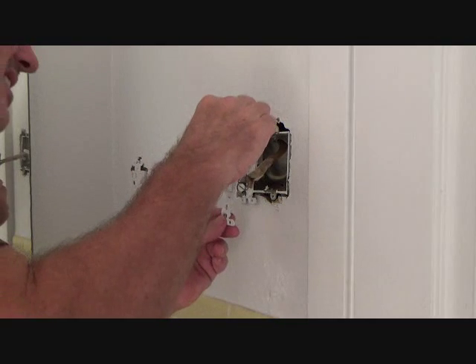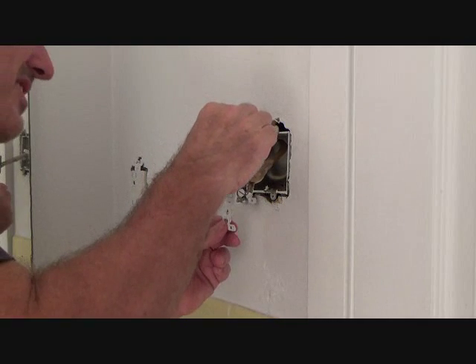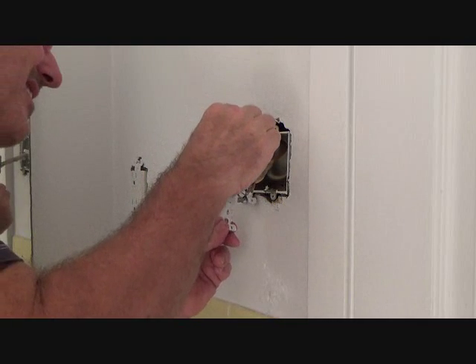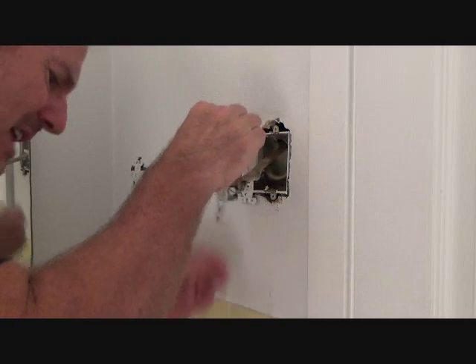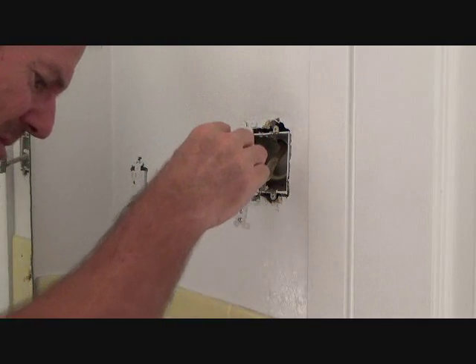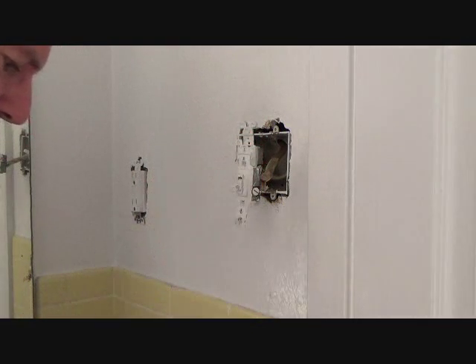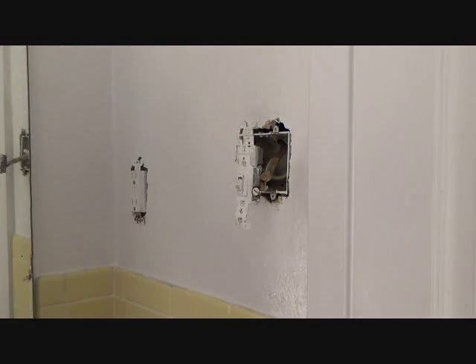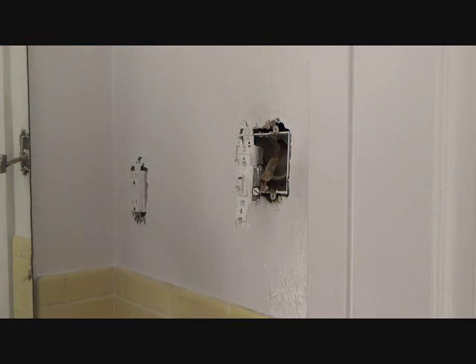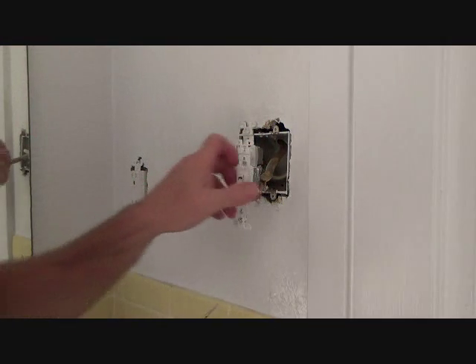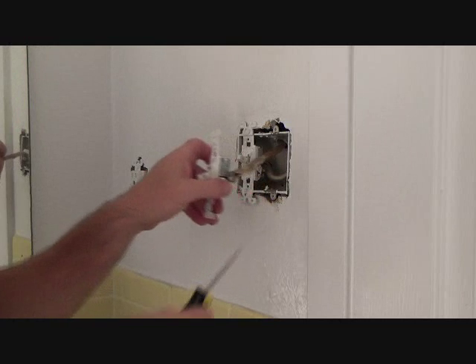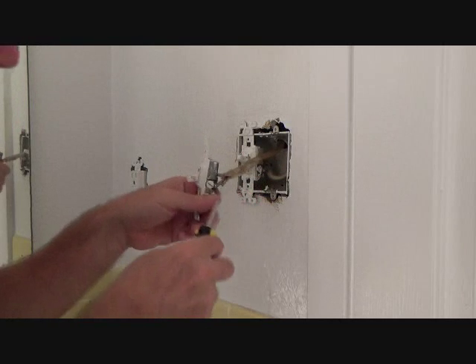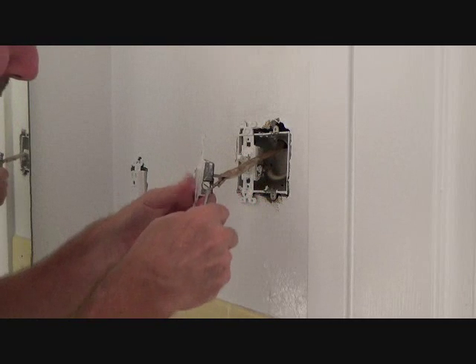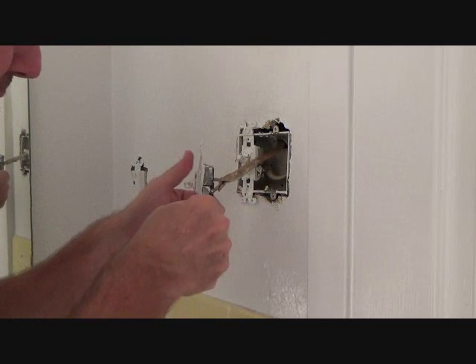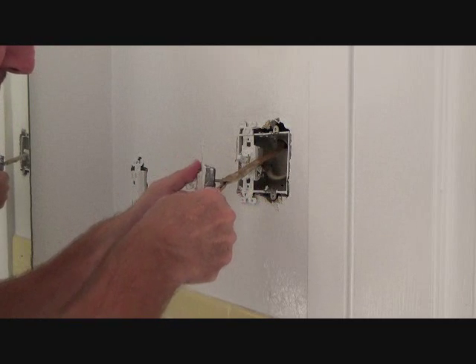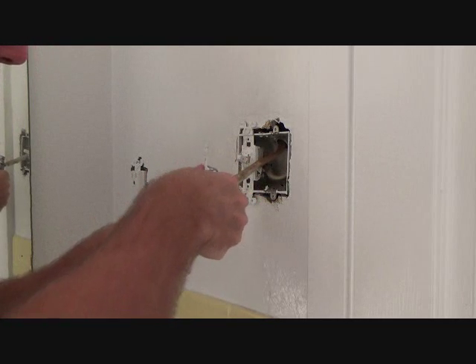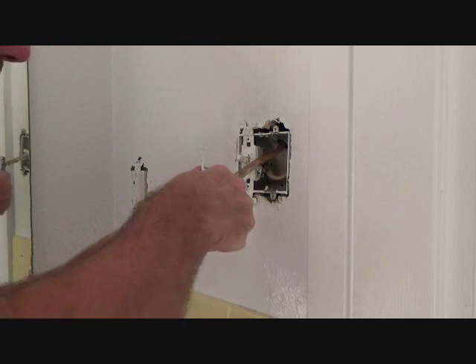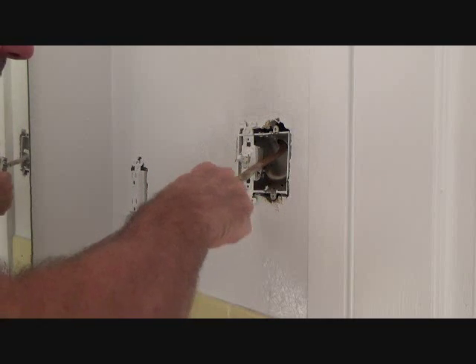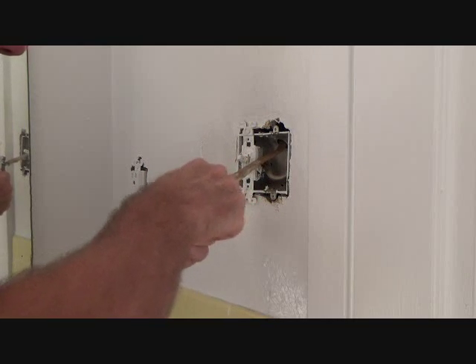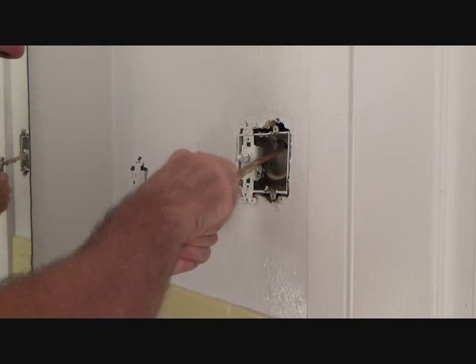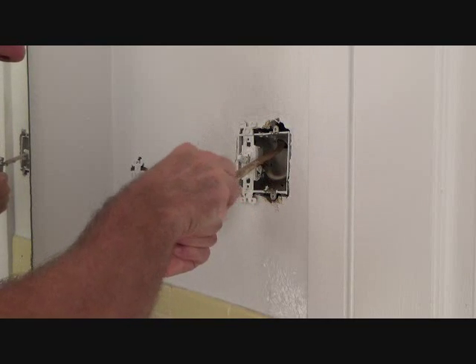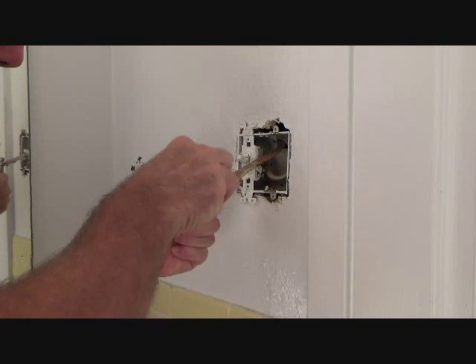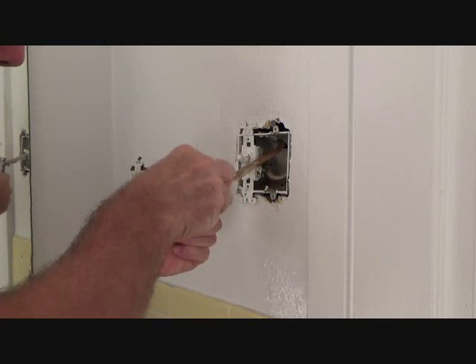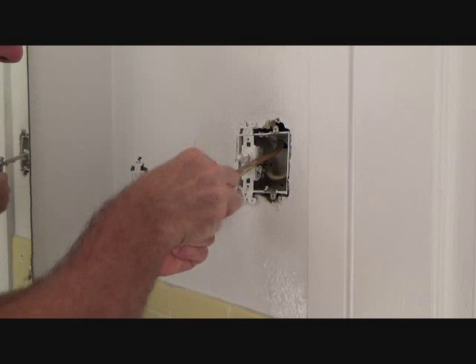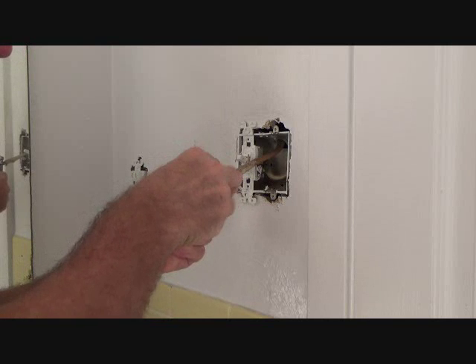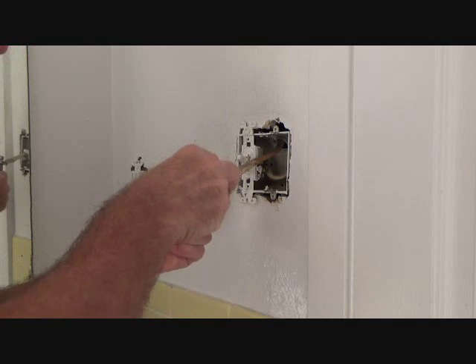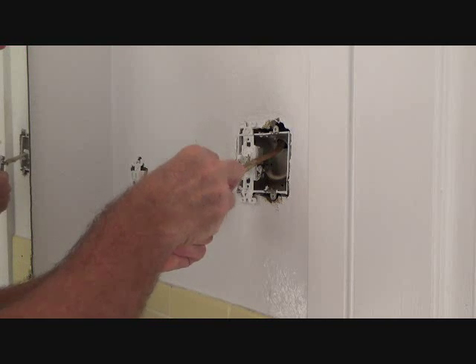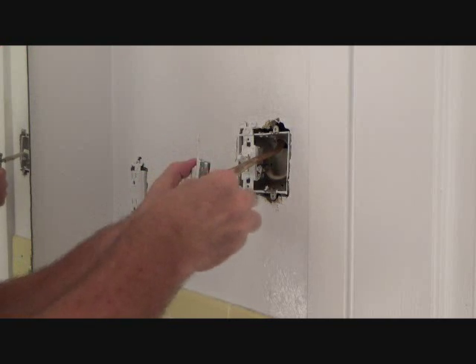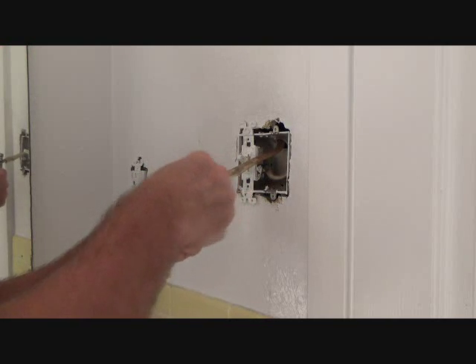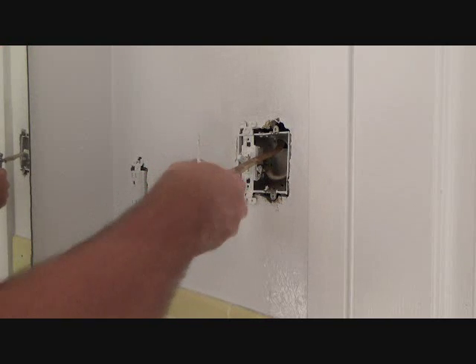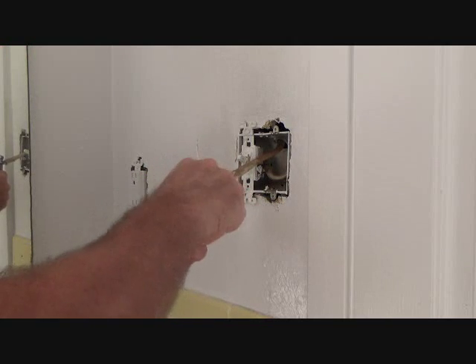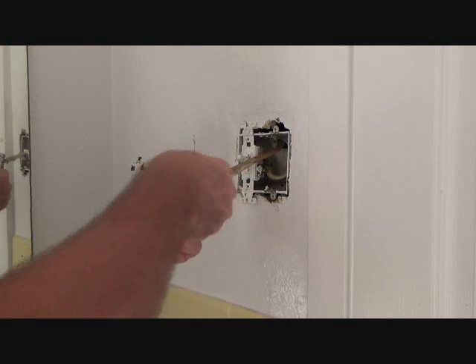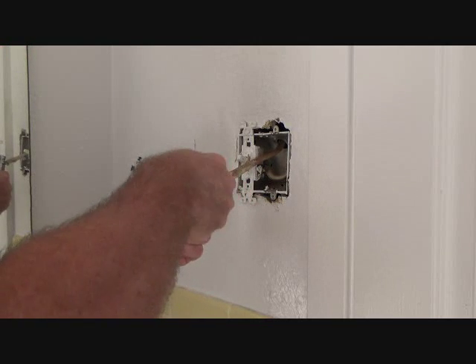And if you didn't know that, you might be wondering what the heck — is there something special I have to do on the next light switch? So now we're ready for our next step.